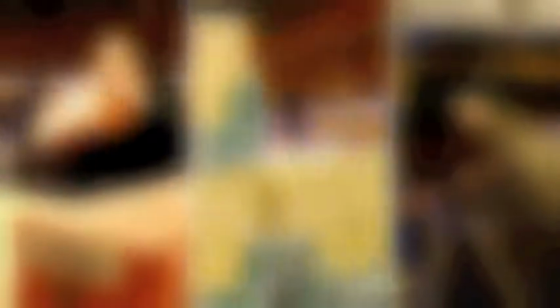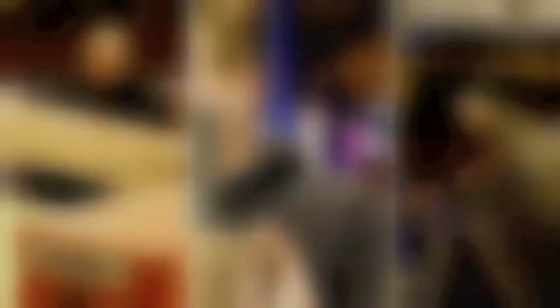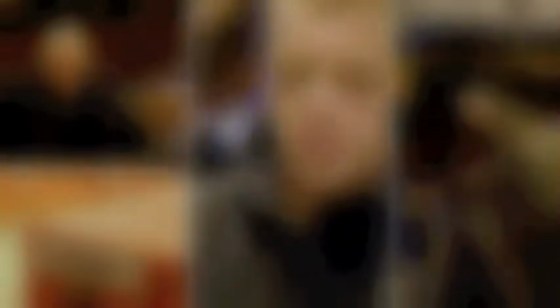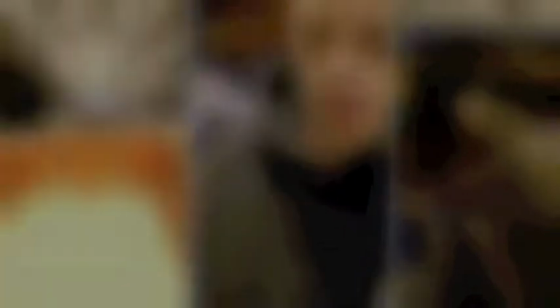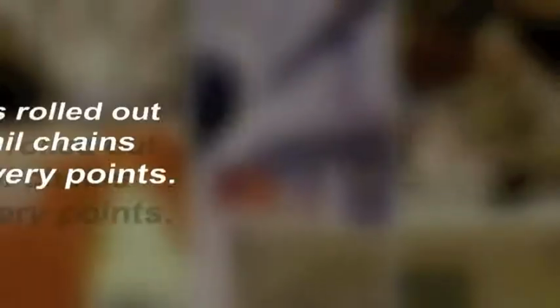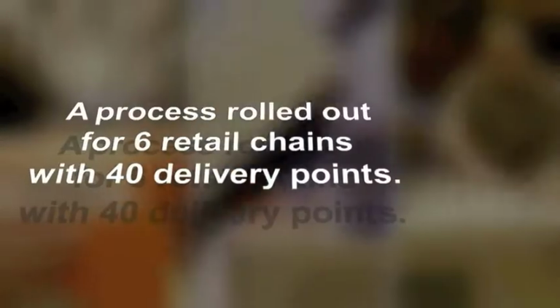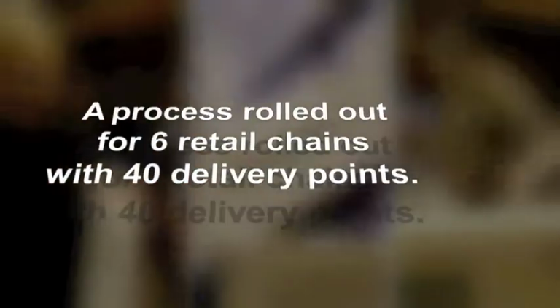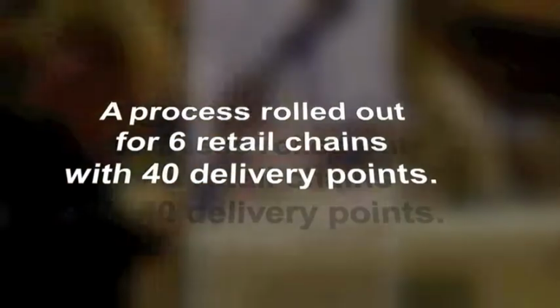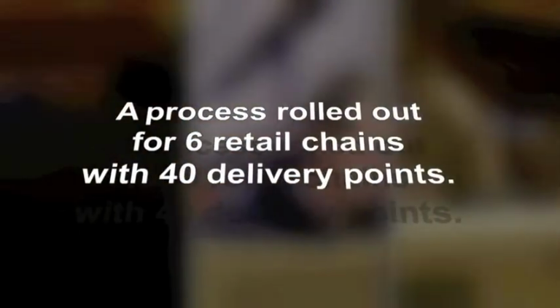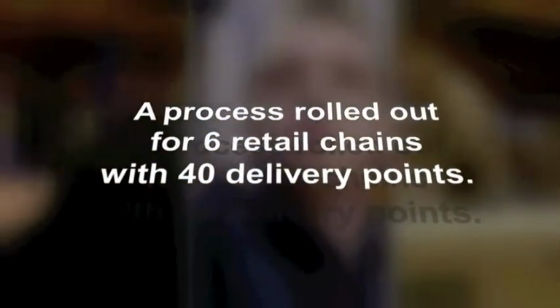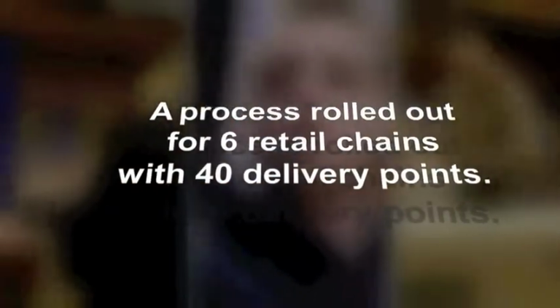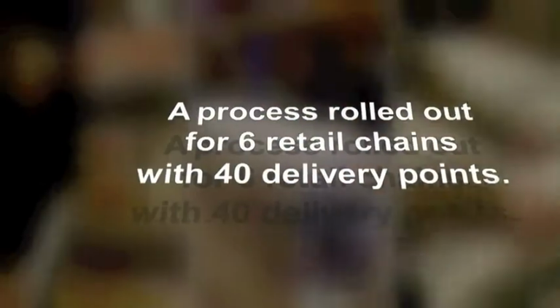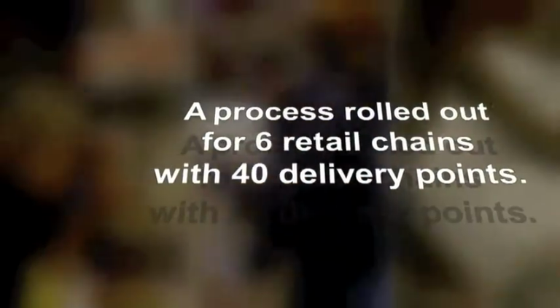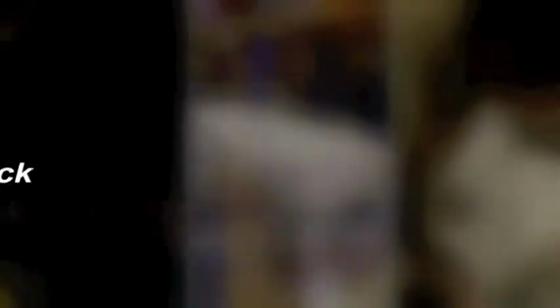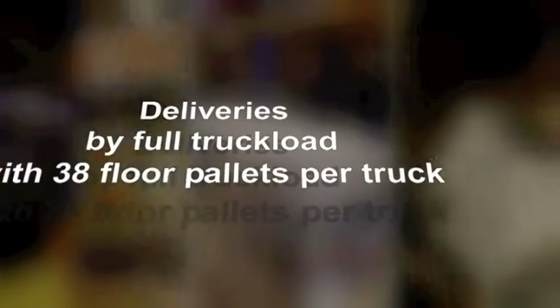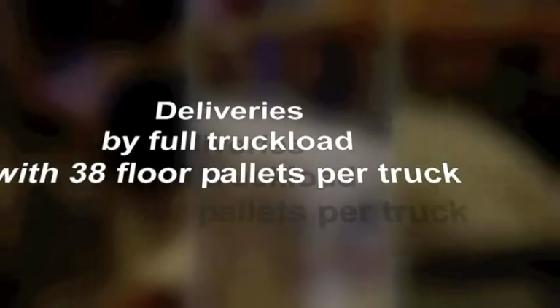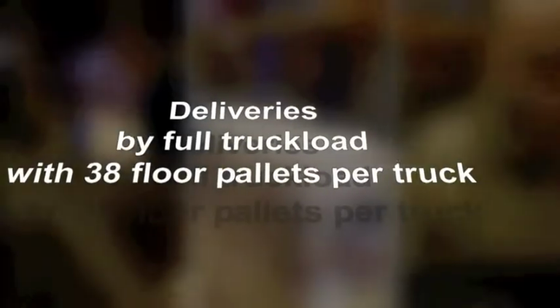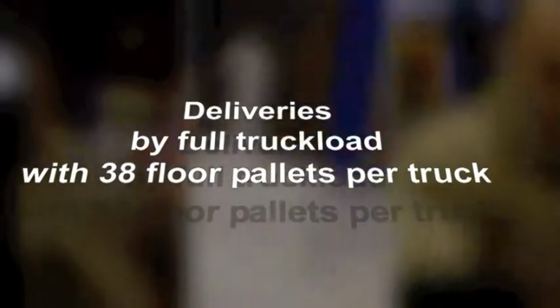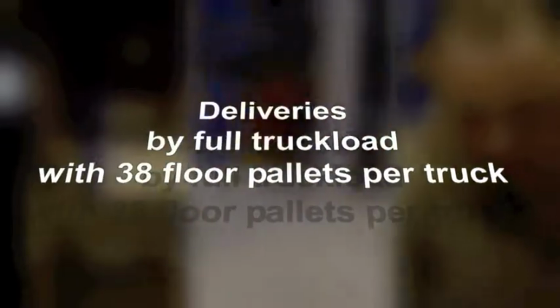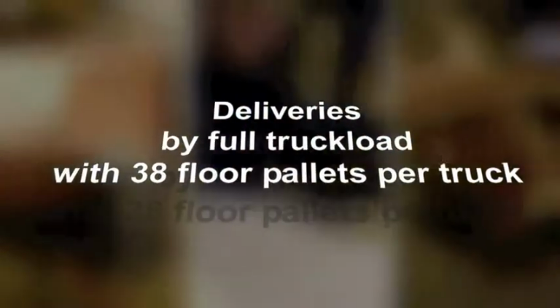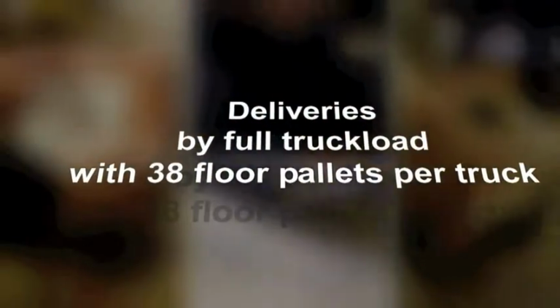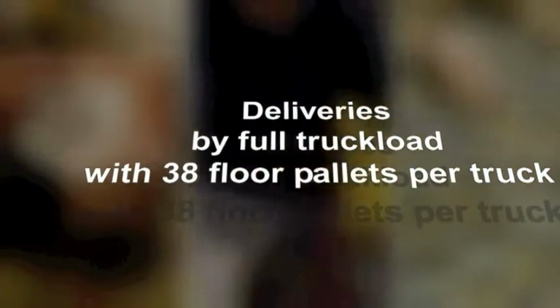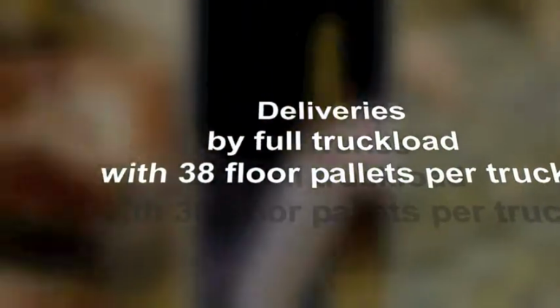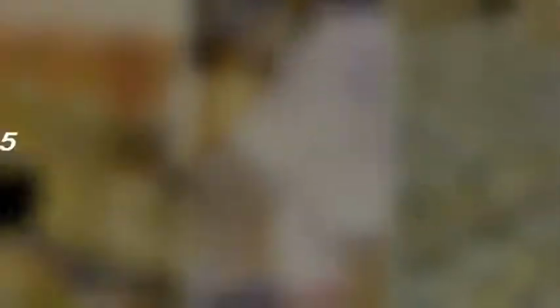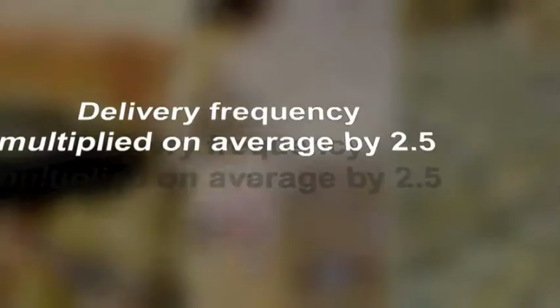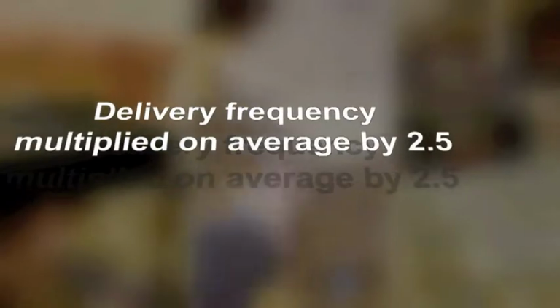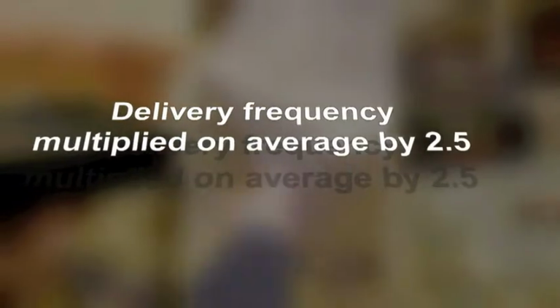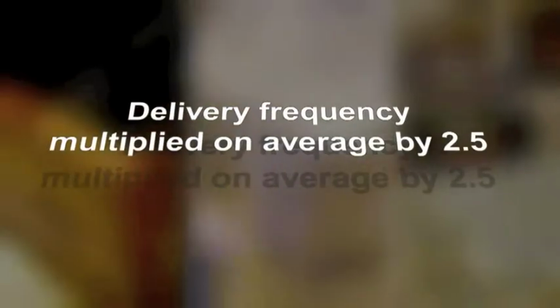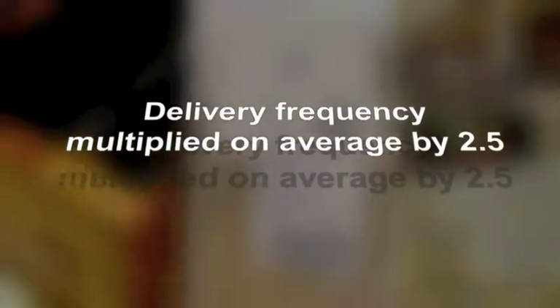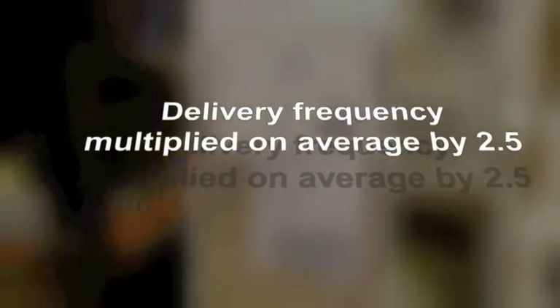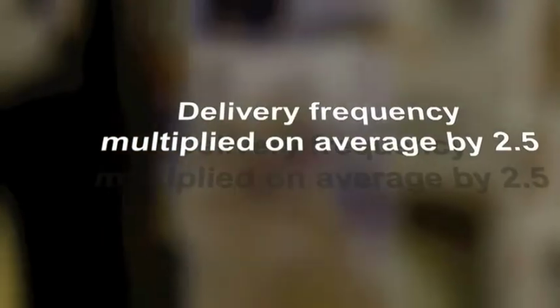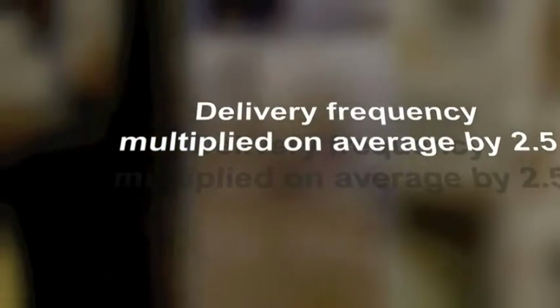Sphinx: a process rolled out for six retail chains with 40 delivery points. Deliveries by full truckload with 38 floor pallets per truck. Delivery frequency multiplied by 2.5 on average.